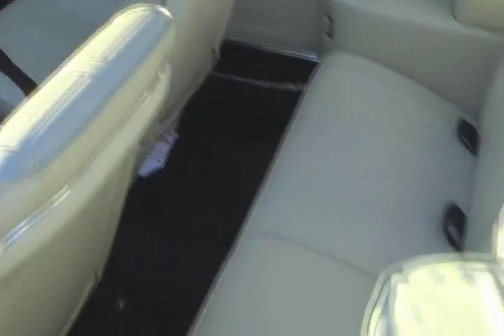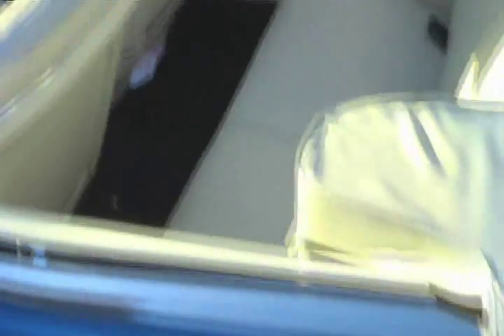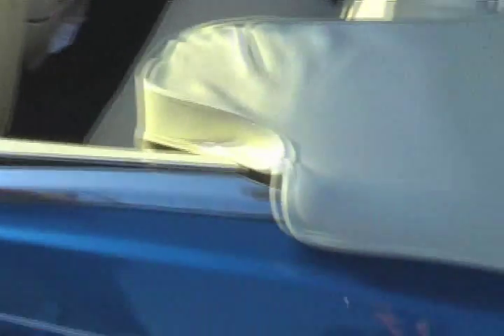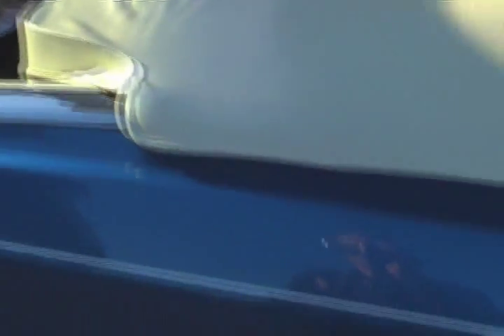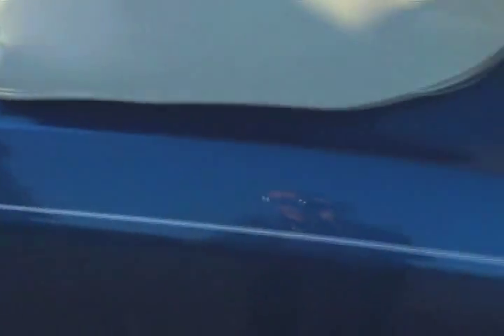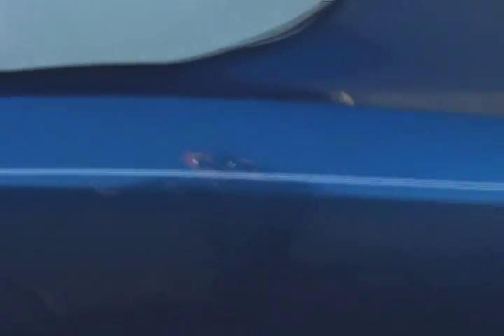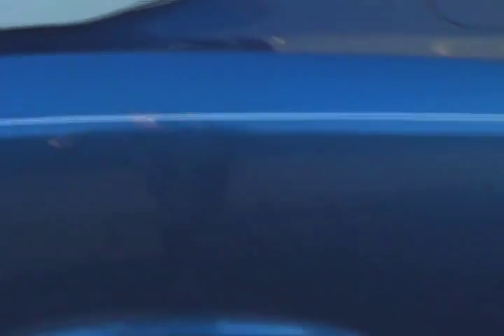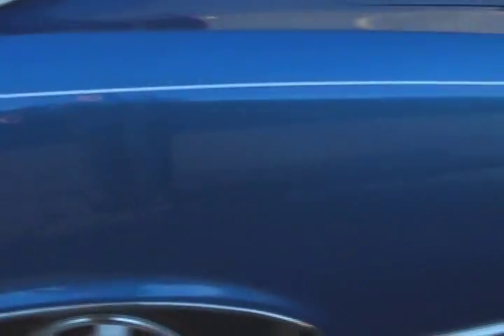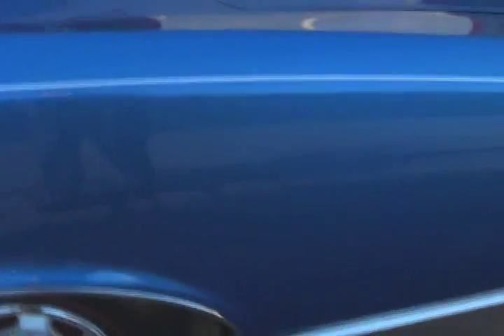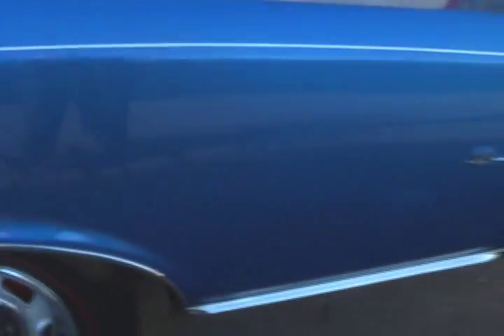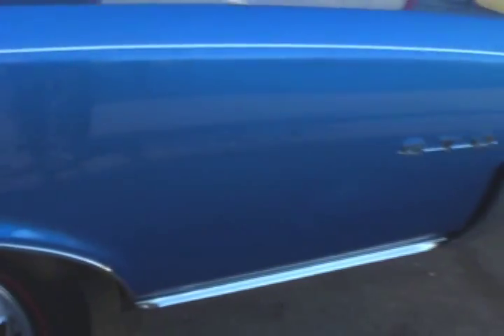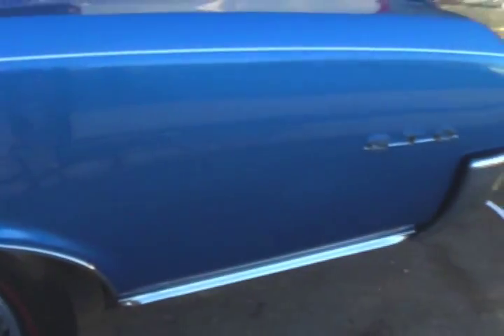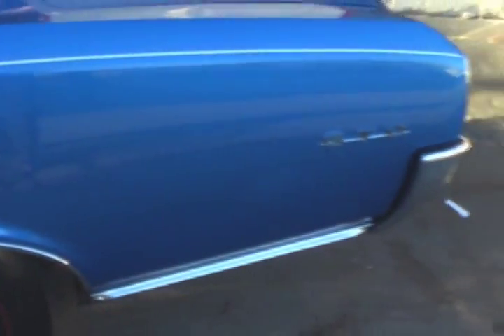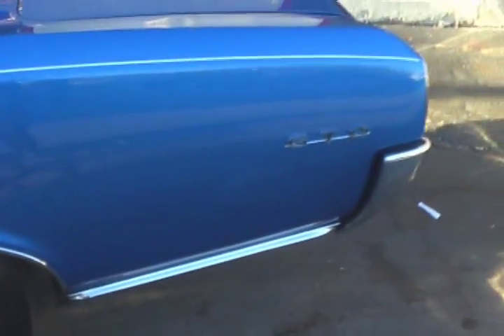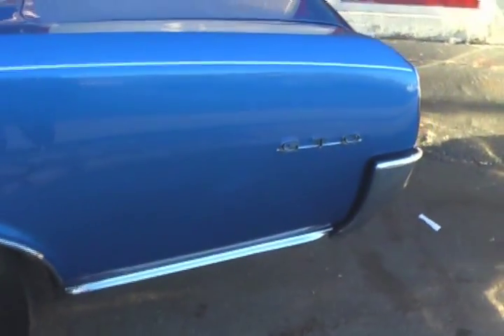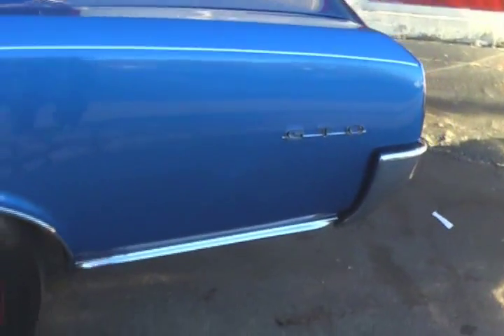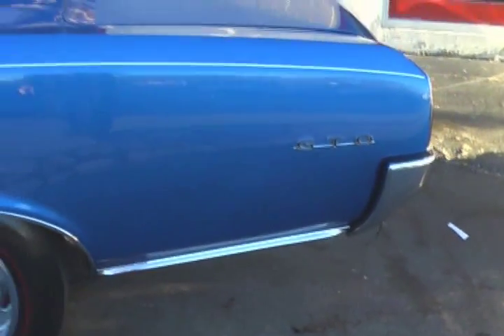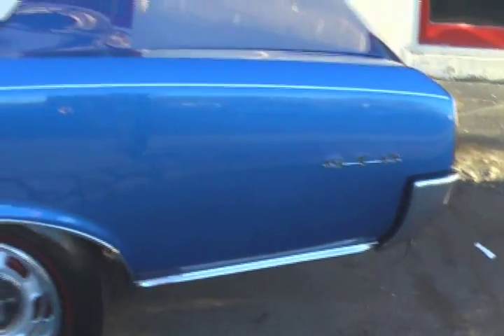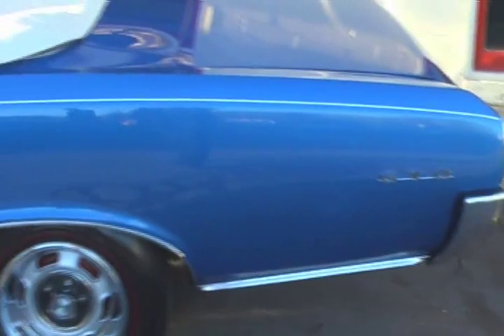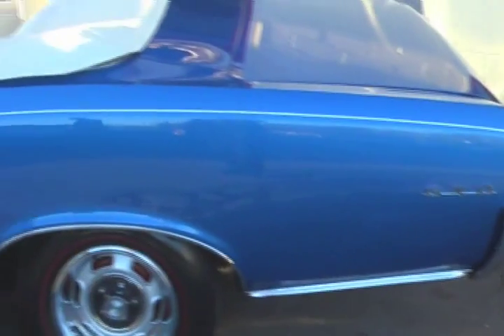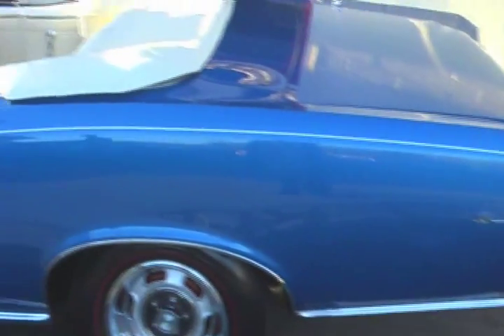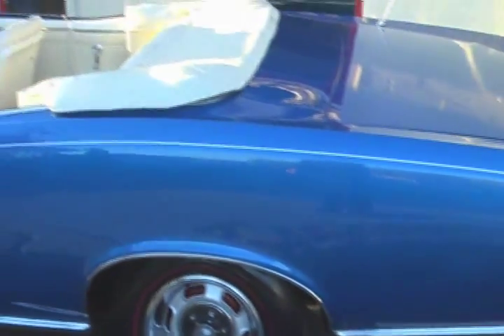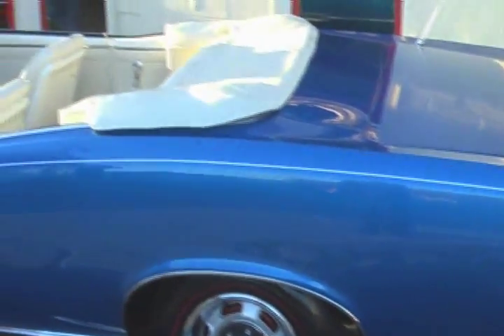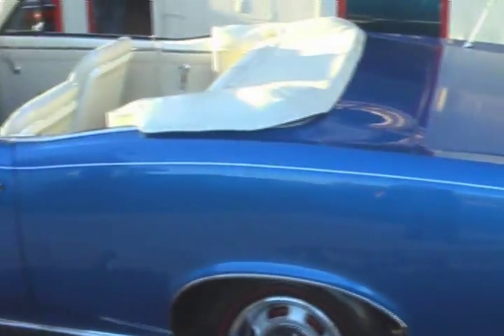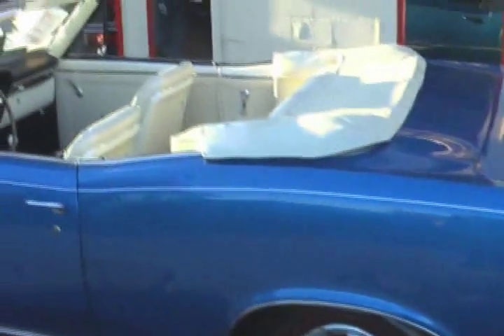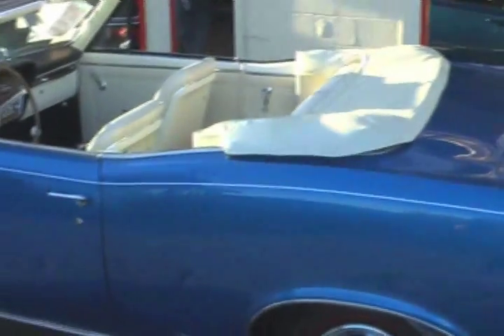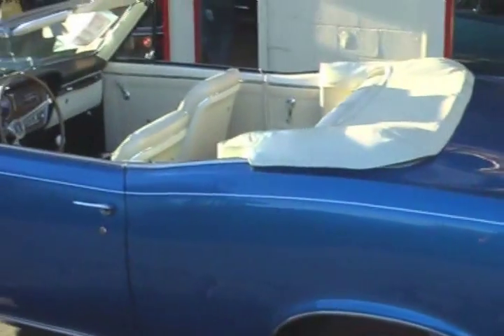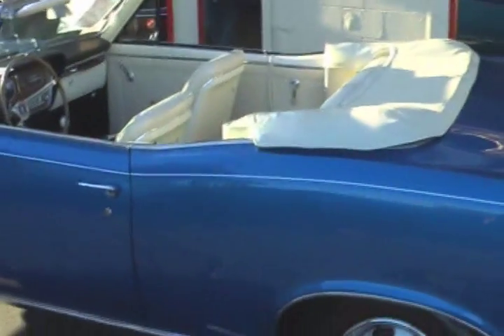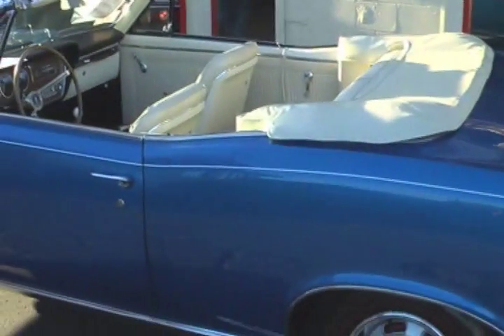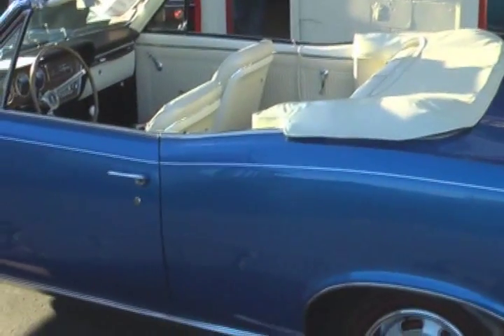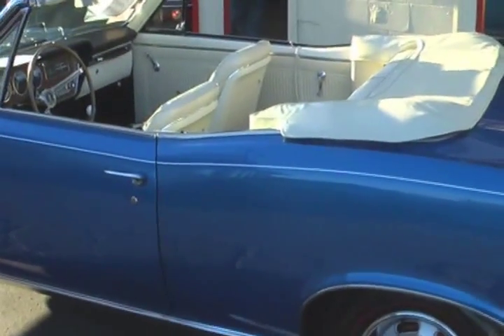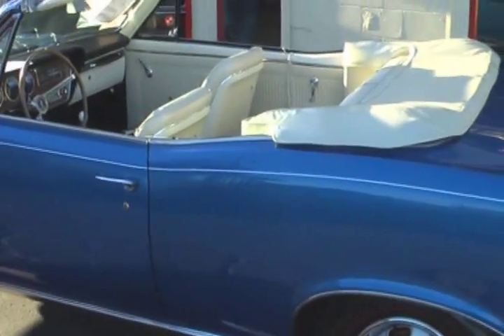It is a color change car, taken to a much better color. I don't even remember what the original color was, but we do have the PHS documentation on it.